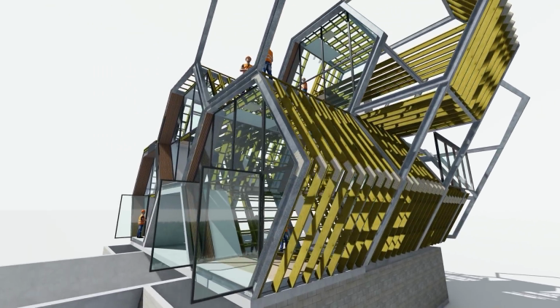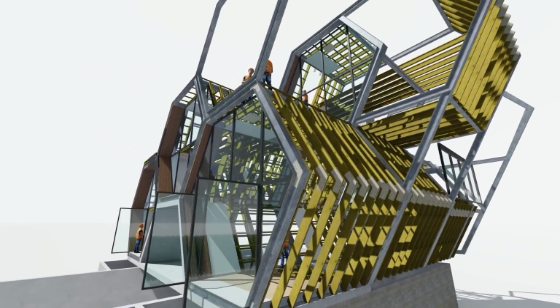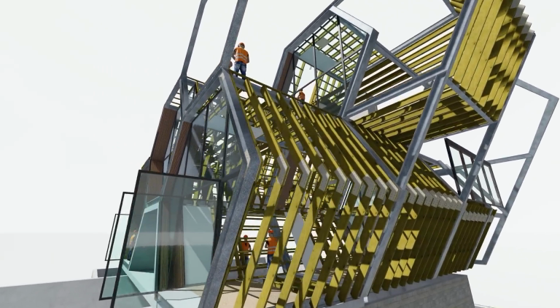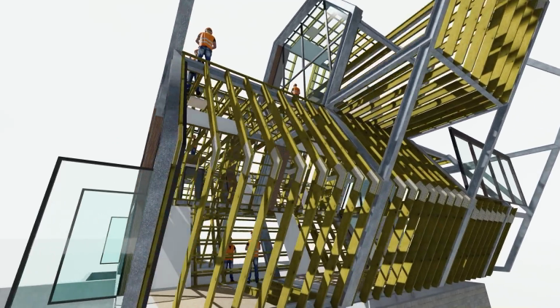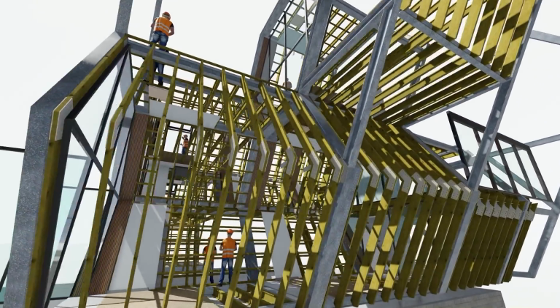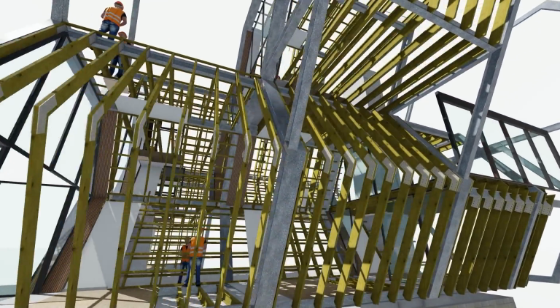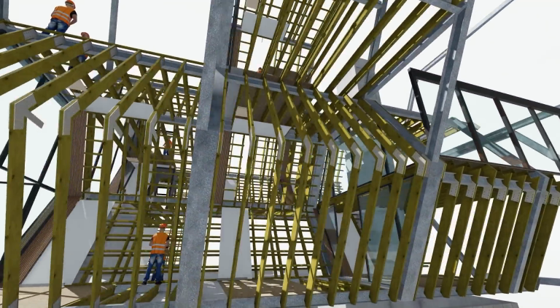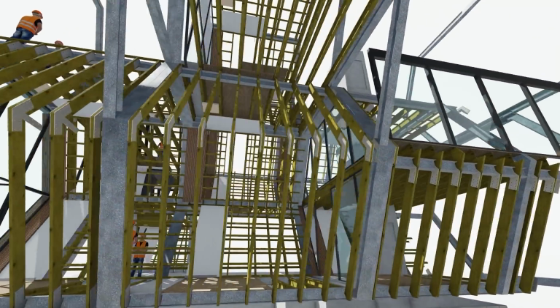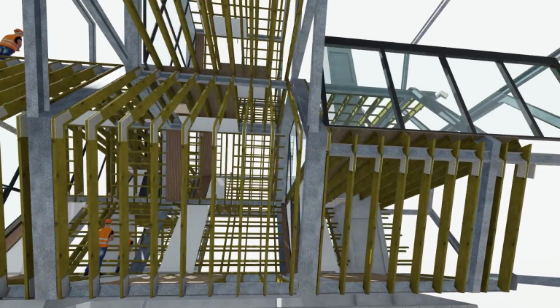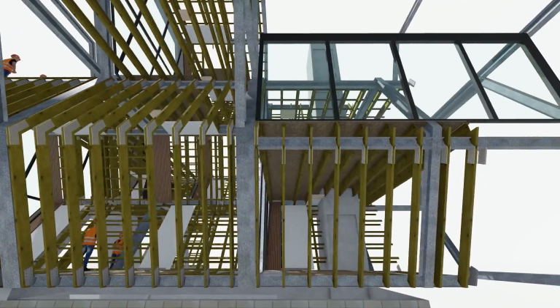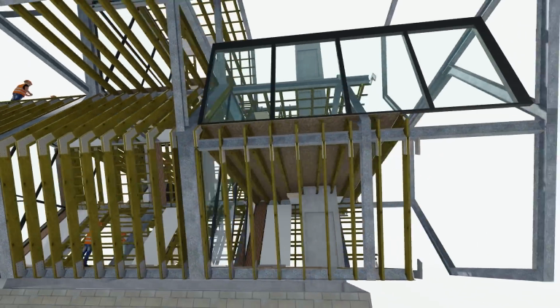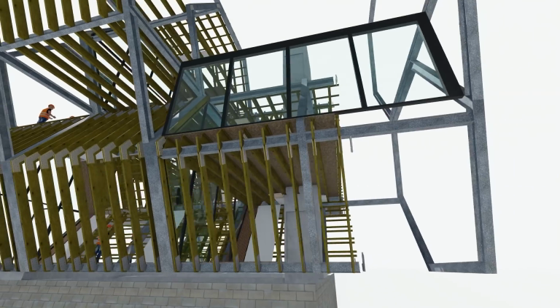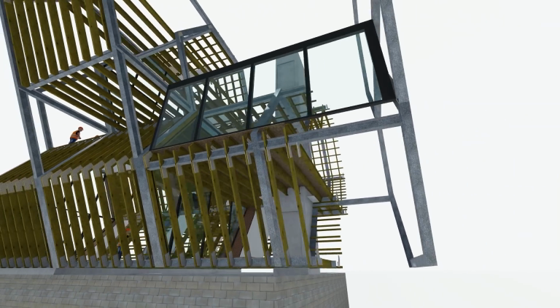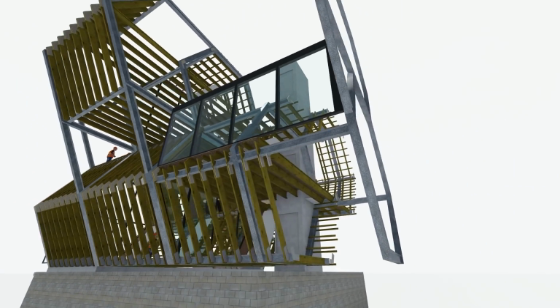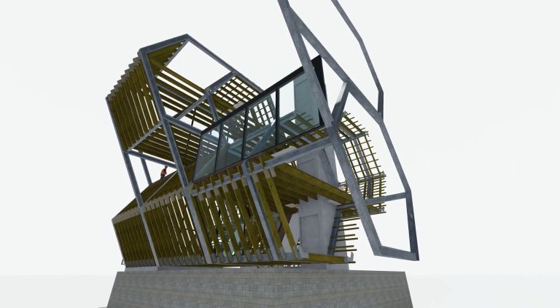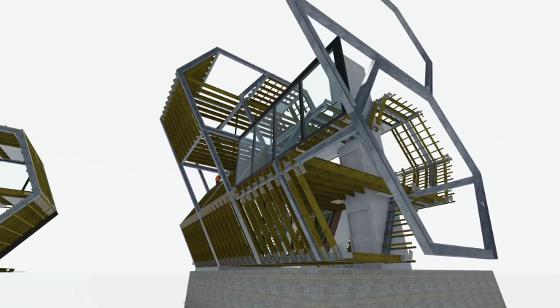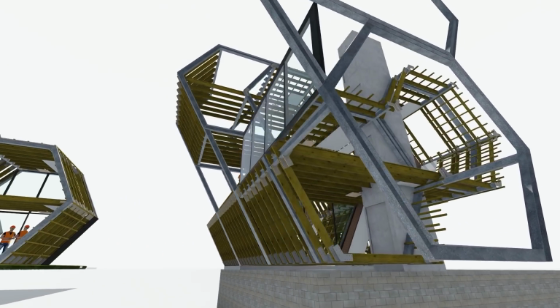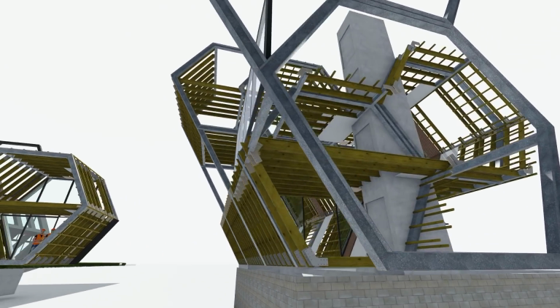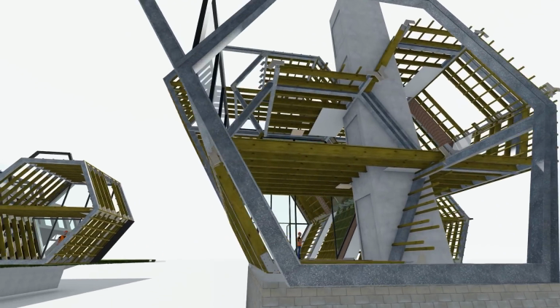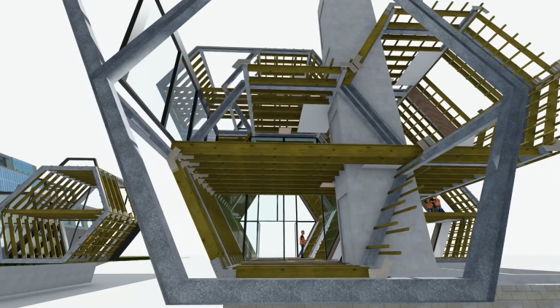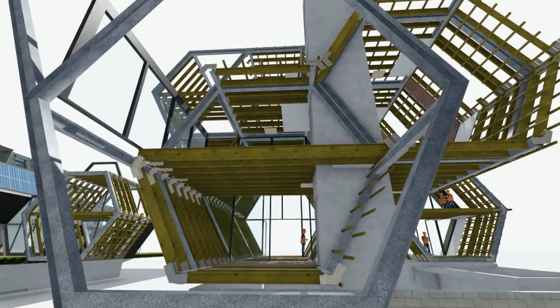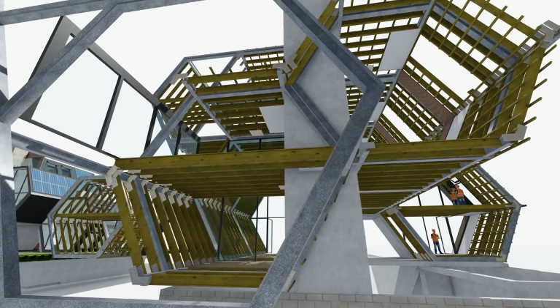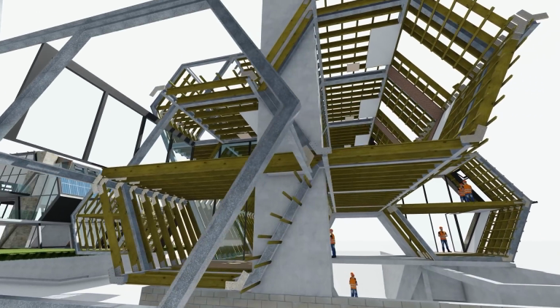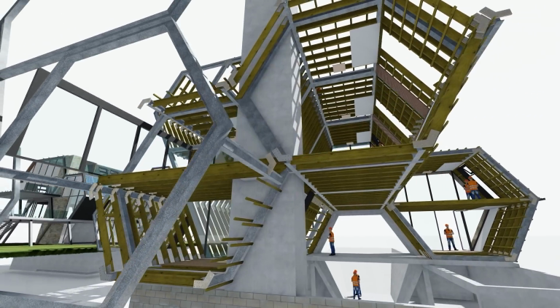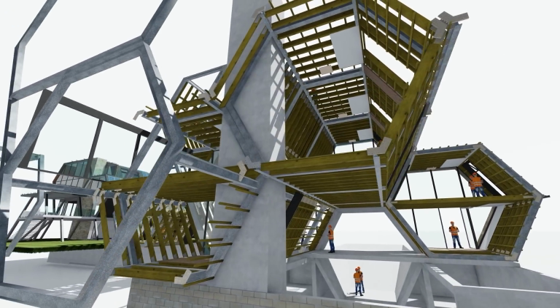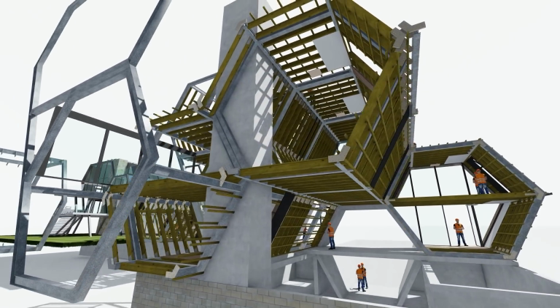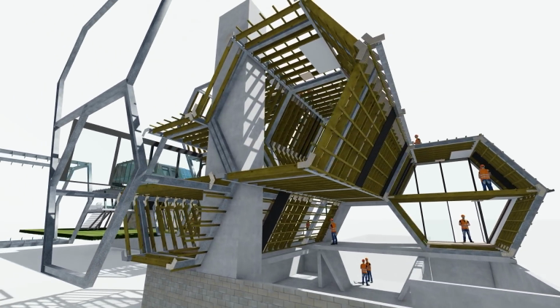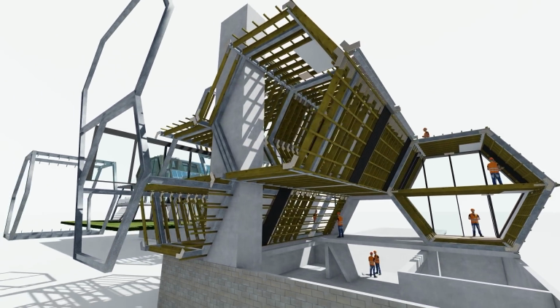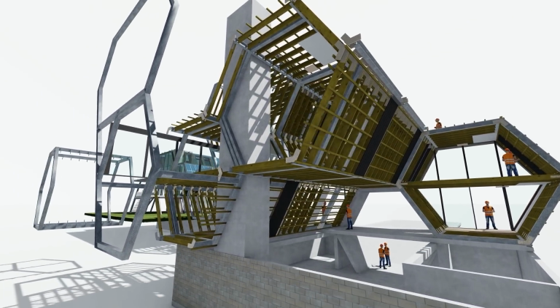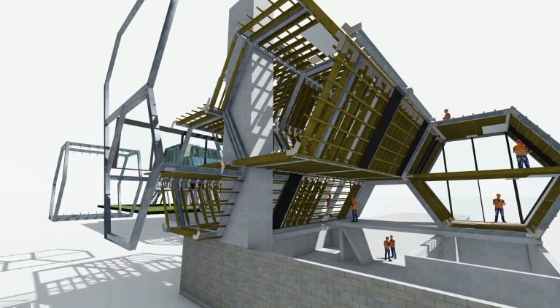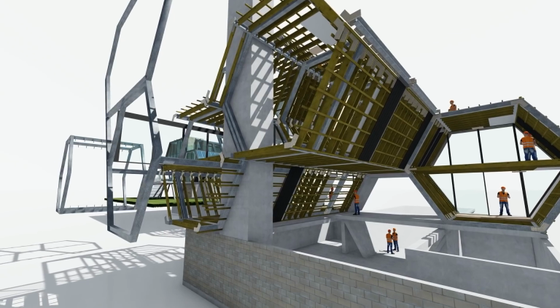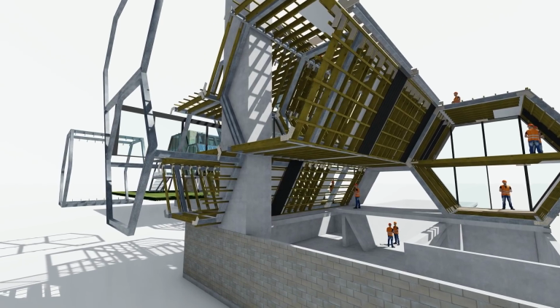We have time frames for getting the concrete base done, and we've got our time frames allocated for crane lifts. We've got our labor on site putting all of the framework together in a really rapid and efficient way.